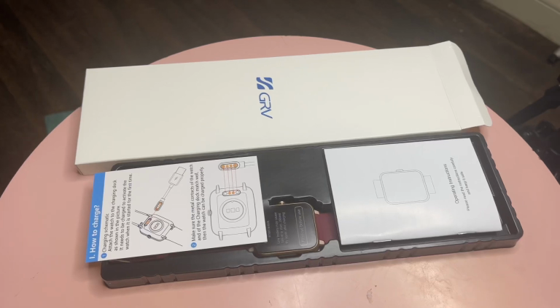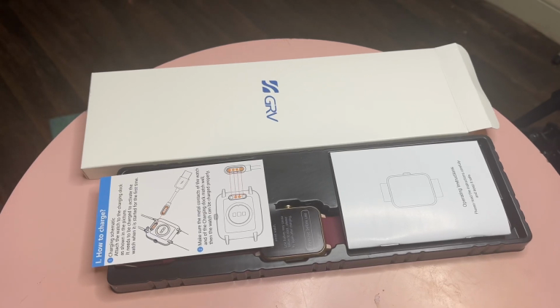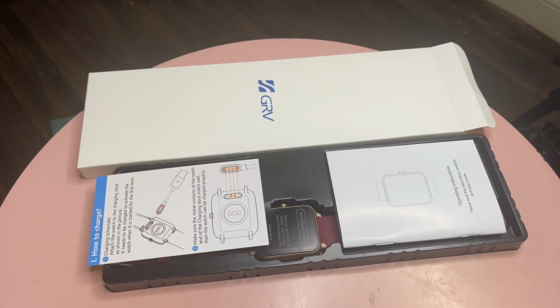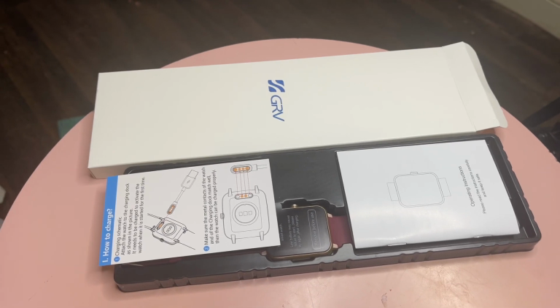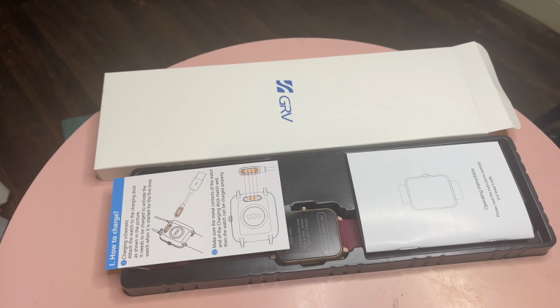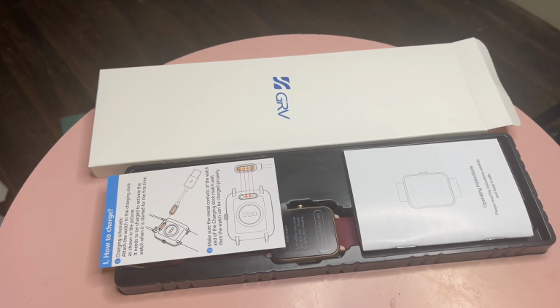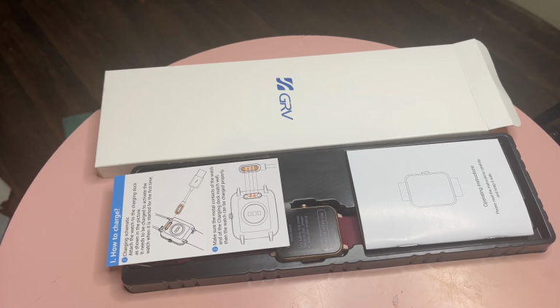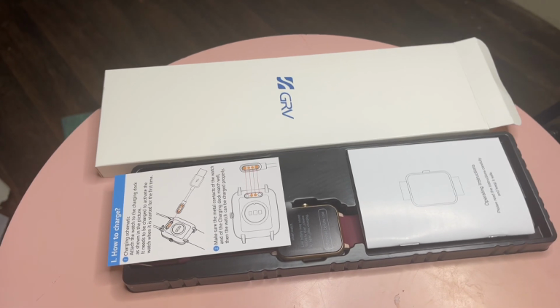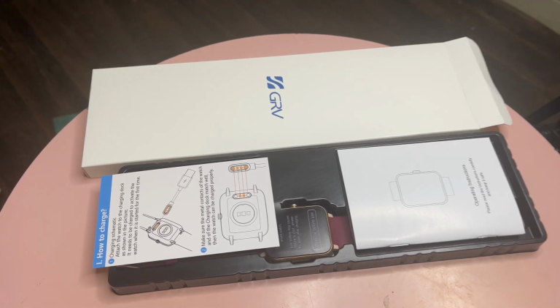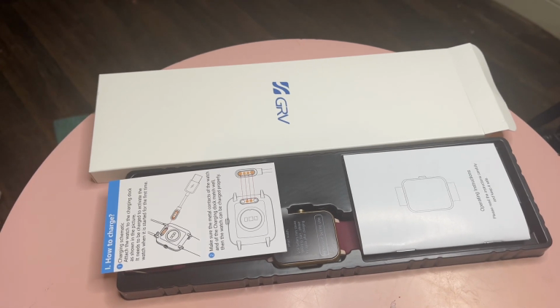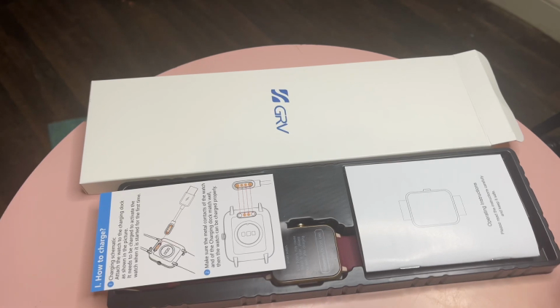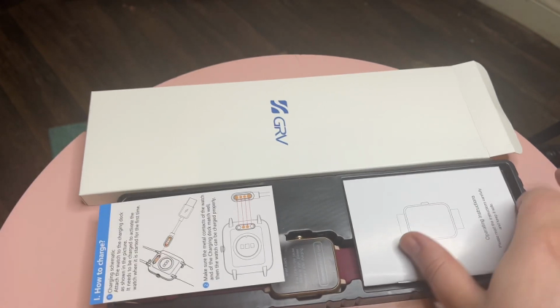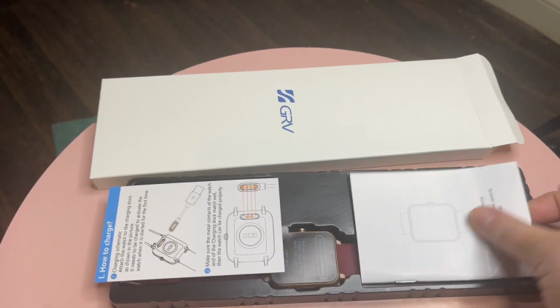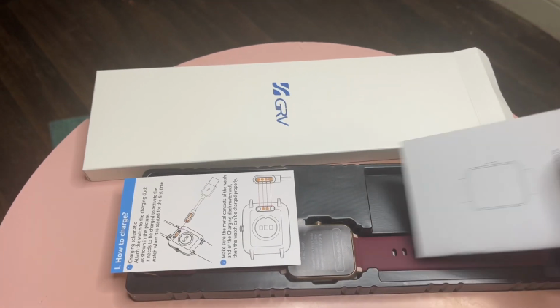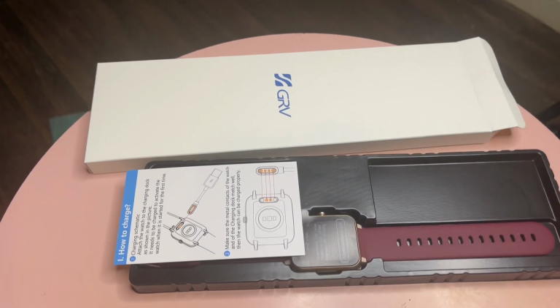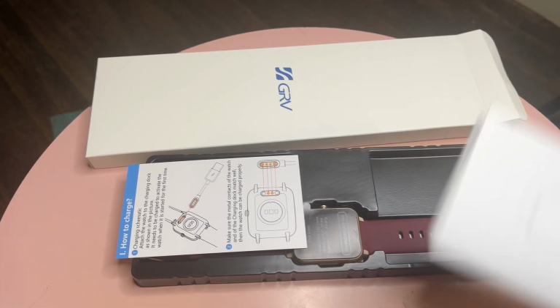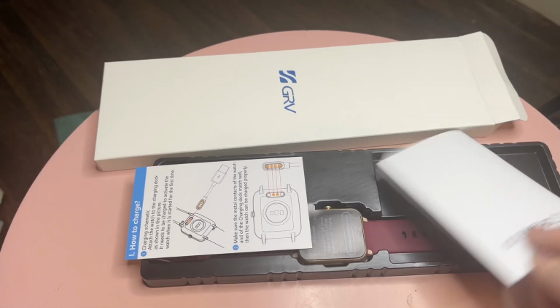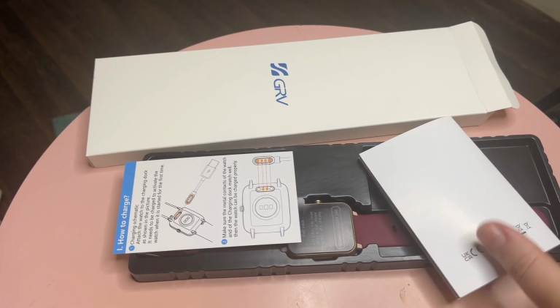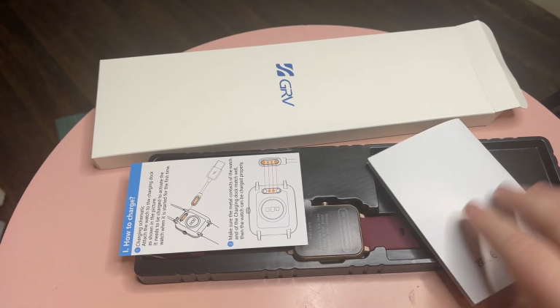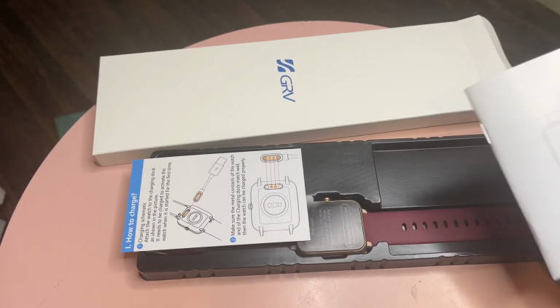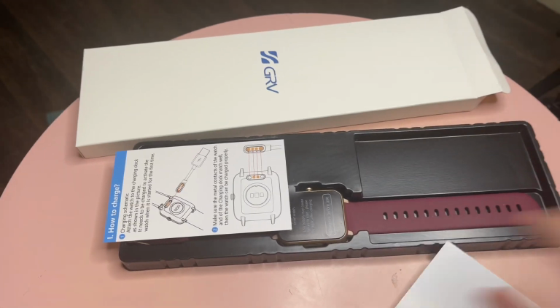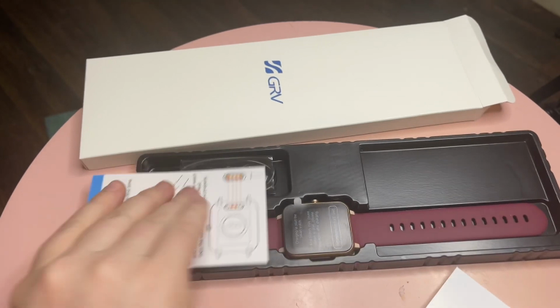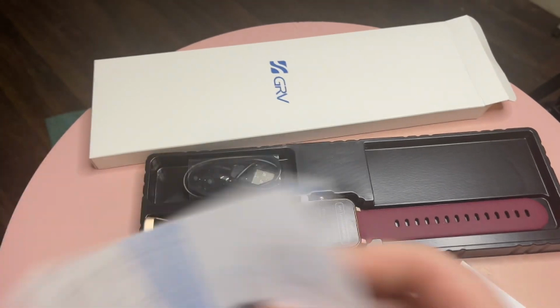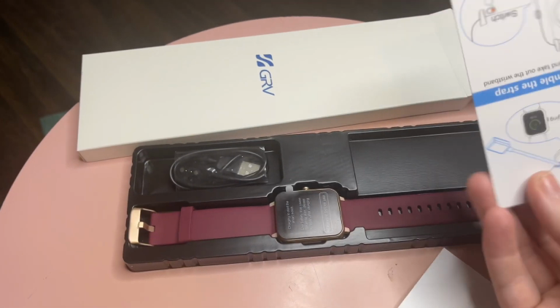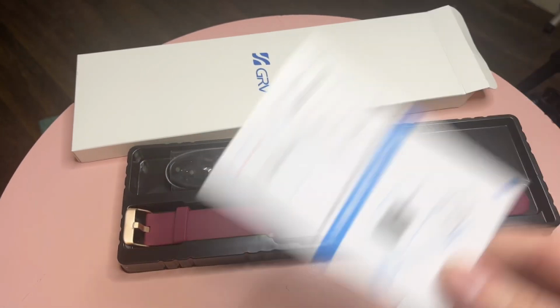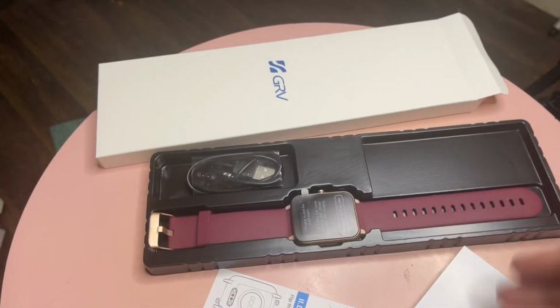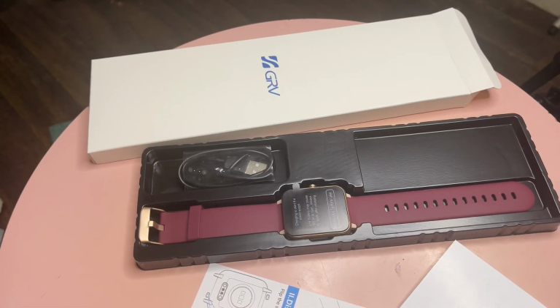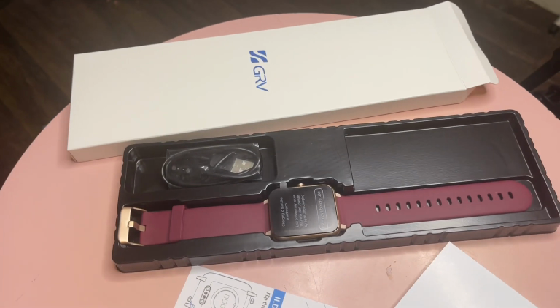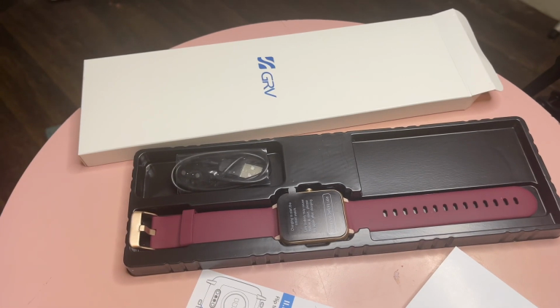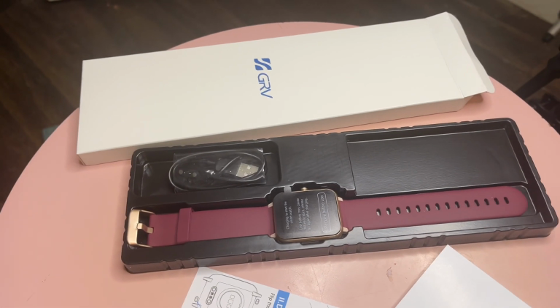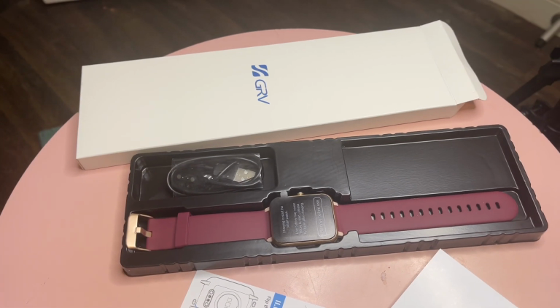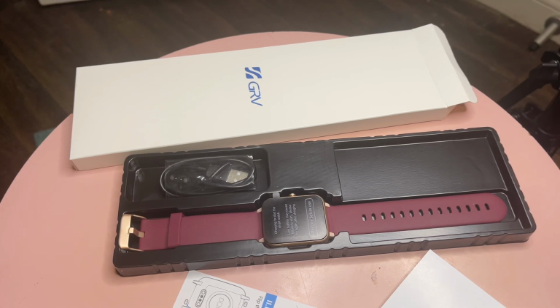Hi guys, Ana's Best Bias here. Today I have got this GRV smartwatch and it comes in a box like this, so you get your manual instructions and the other card, and then I picked myself the purple and gold smartwatch.